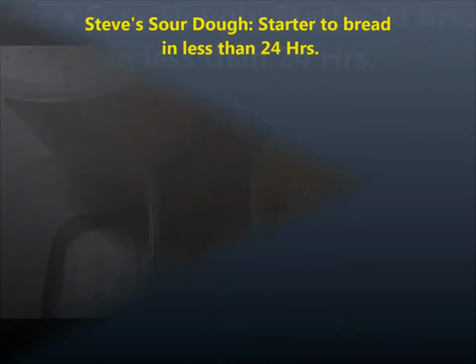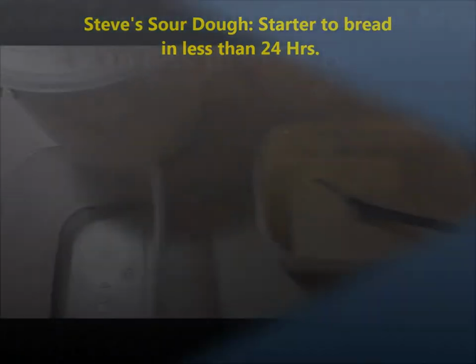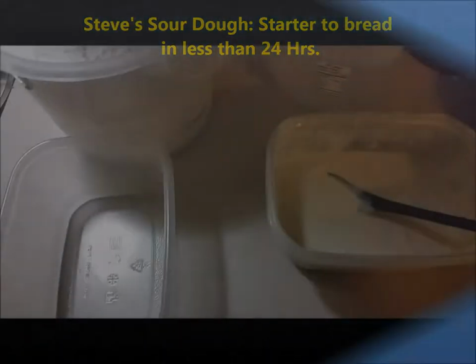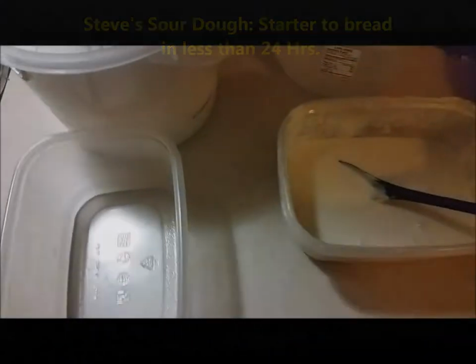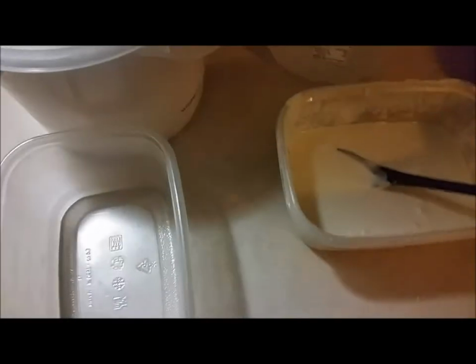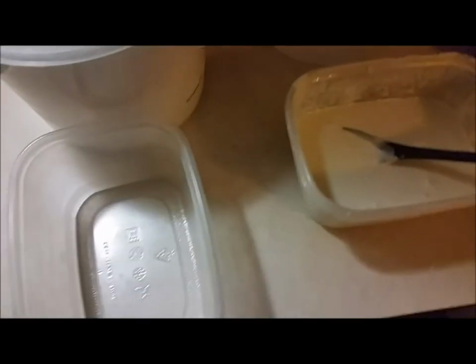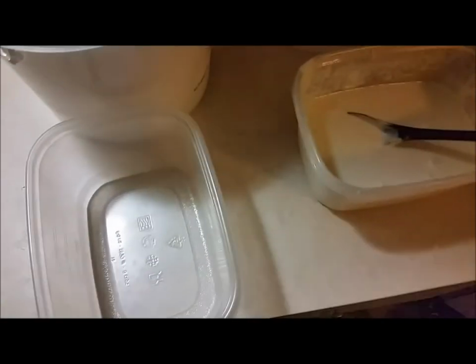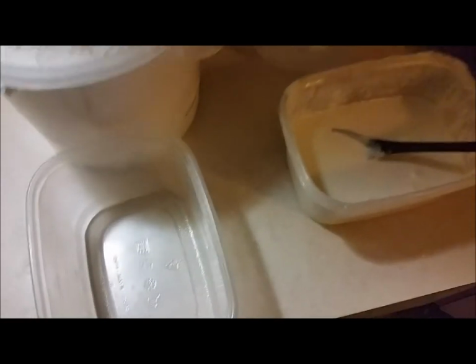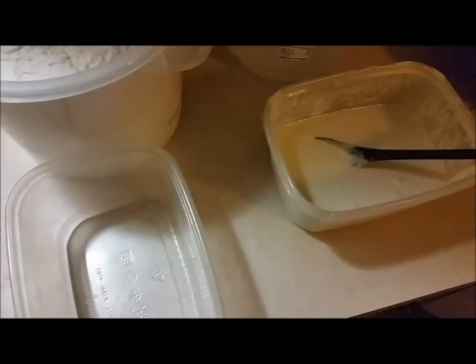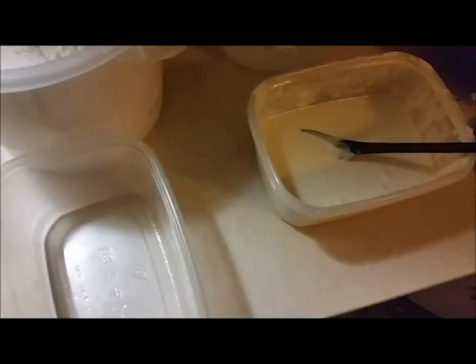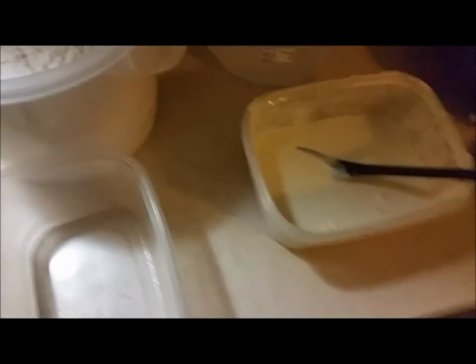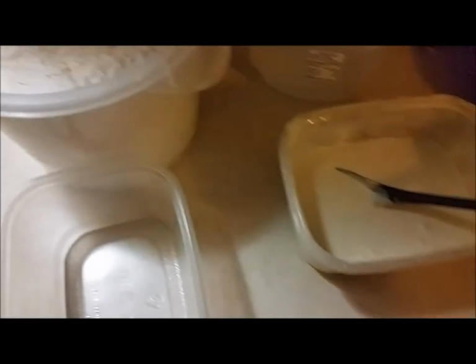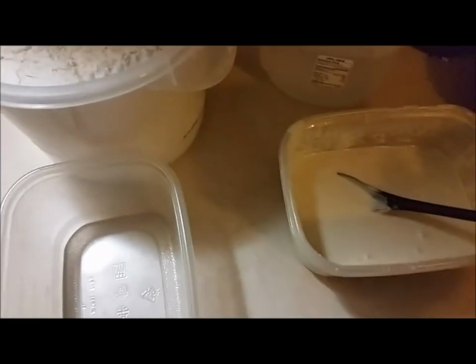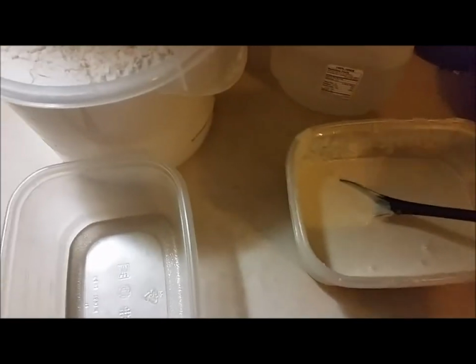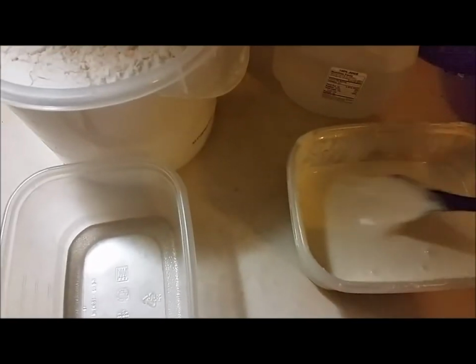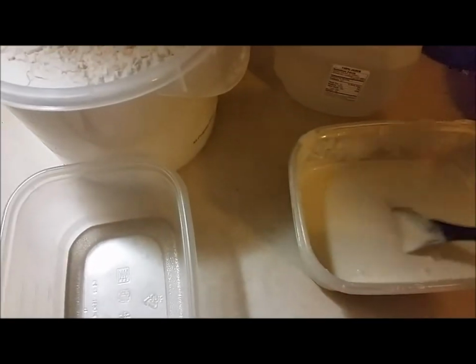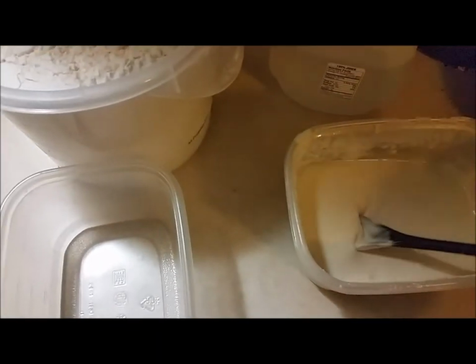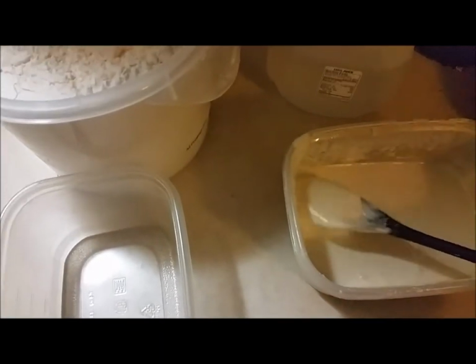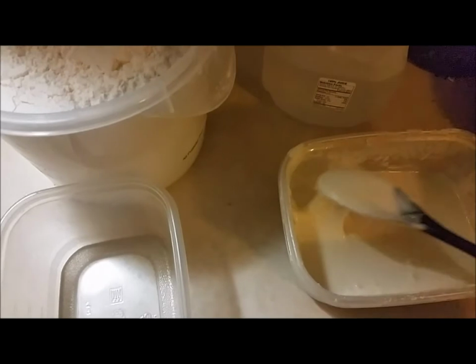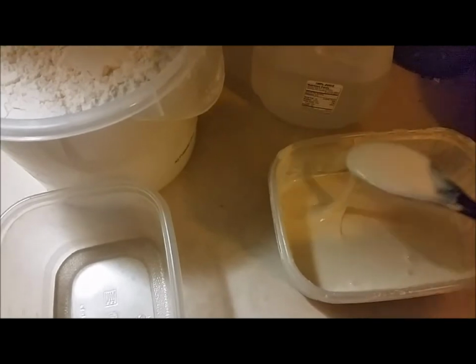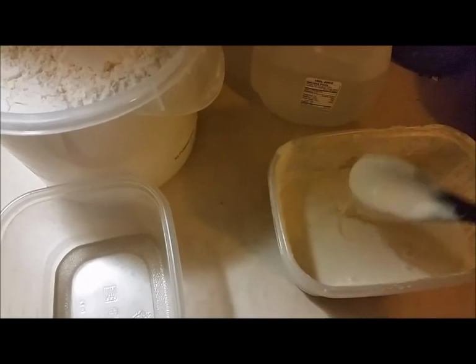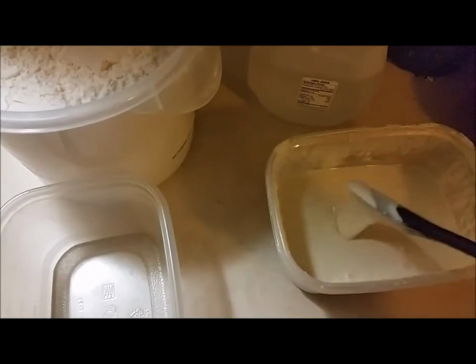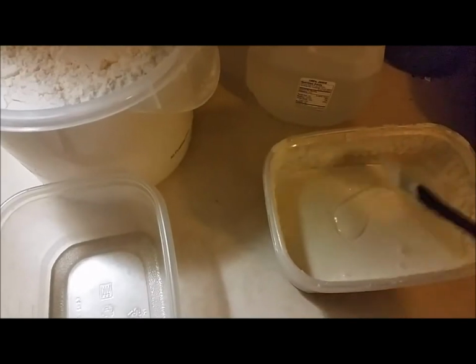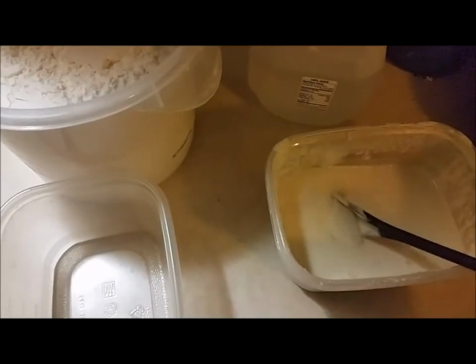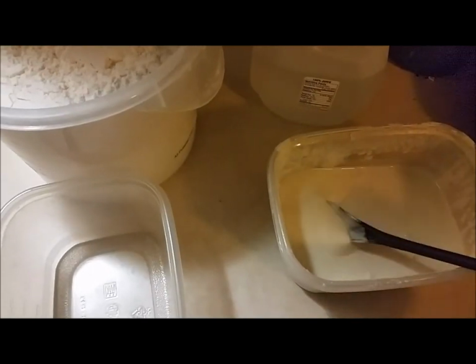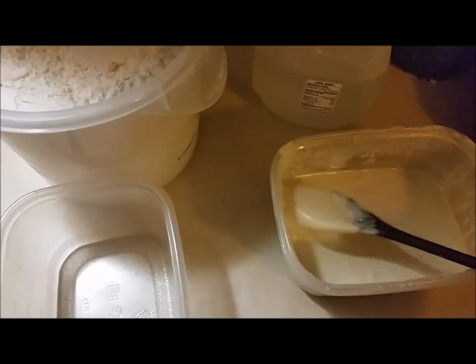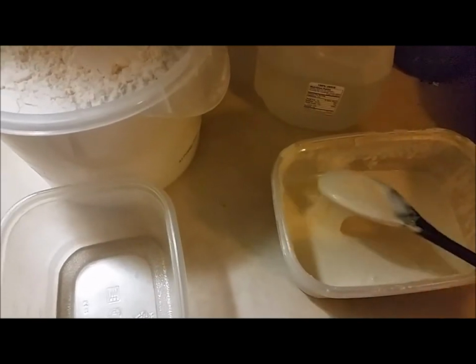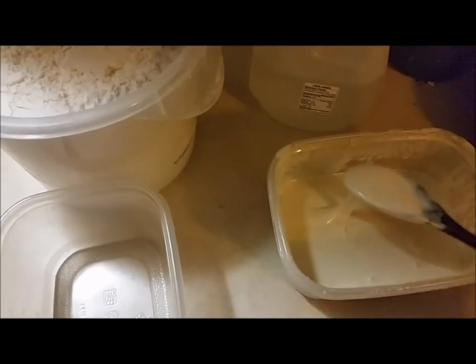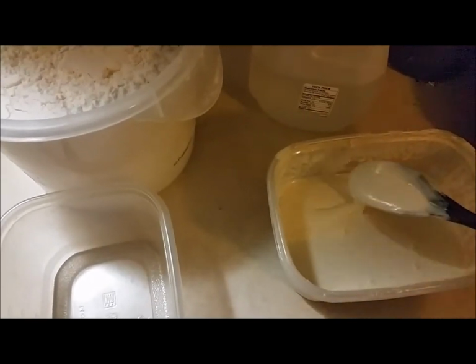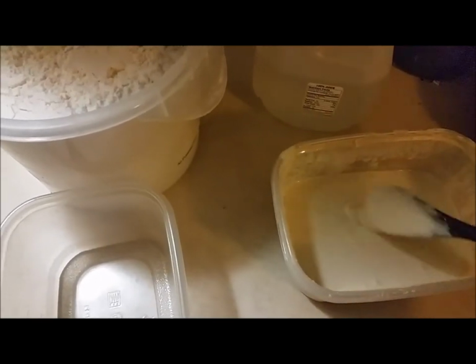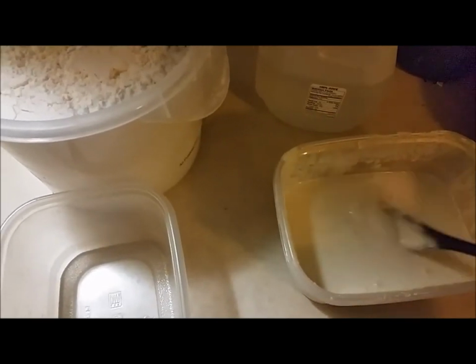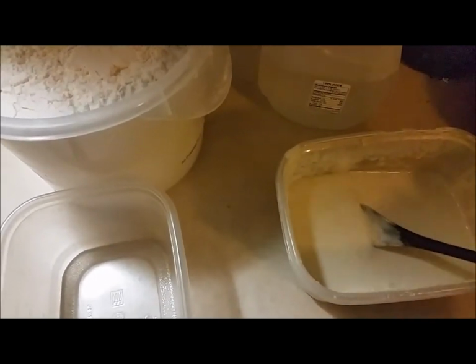Hey Larry and Cherie, this is Steve. I just wanted to walk you through how to use this sourdough starter and actually go from this — actually a little tiny bit of this — to some bread.